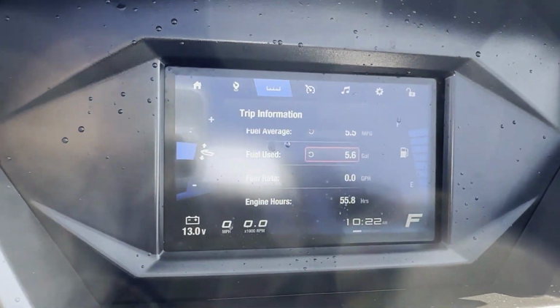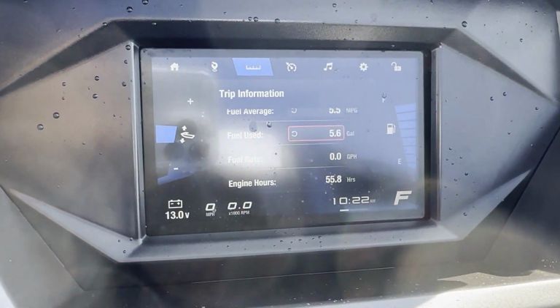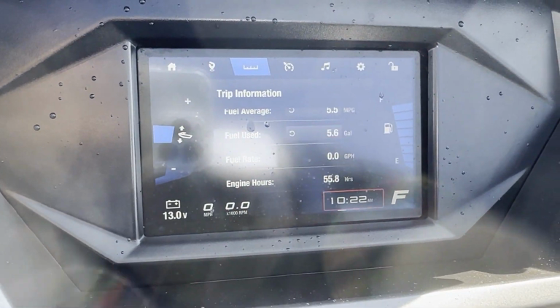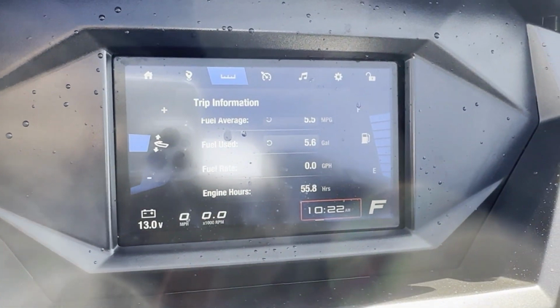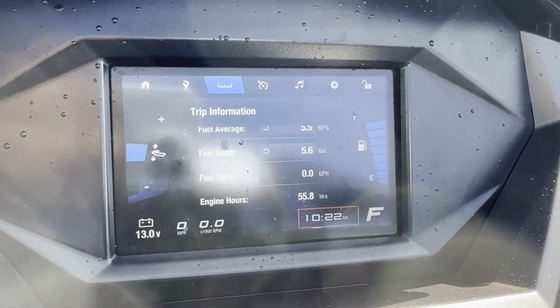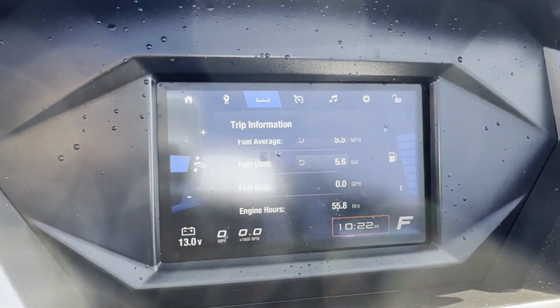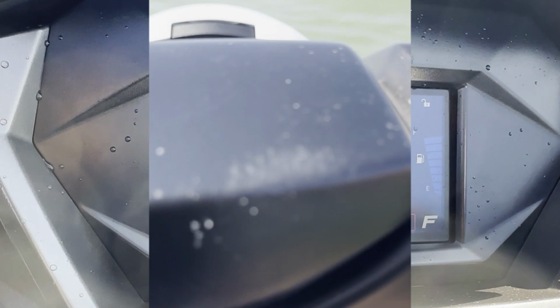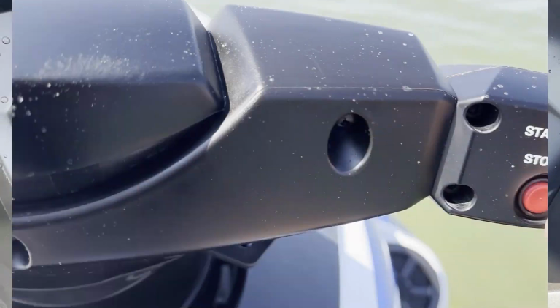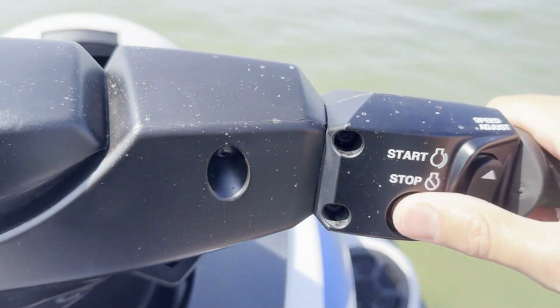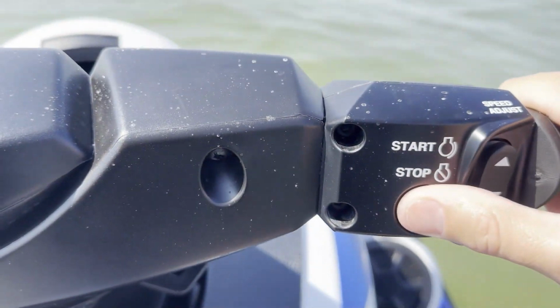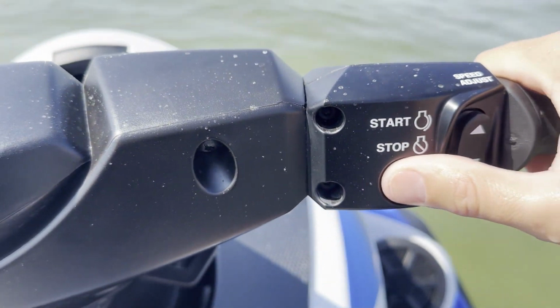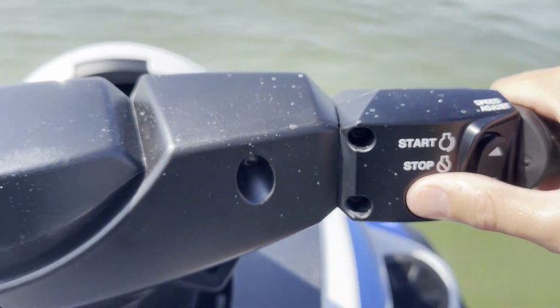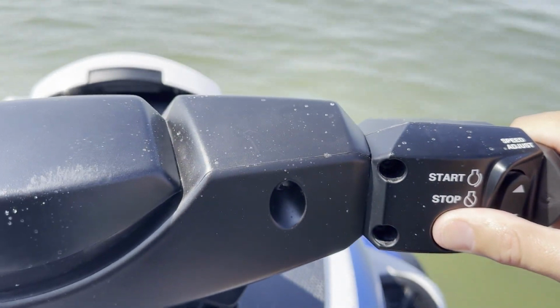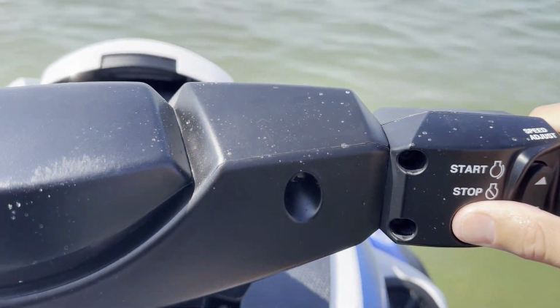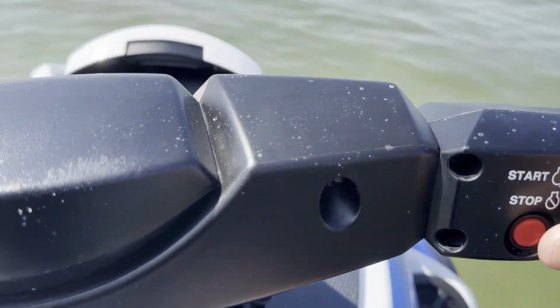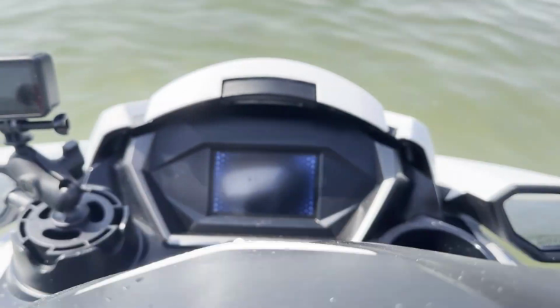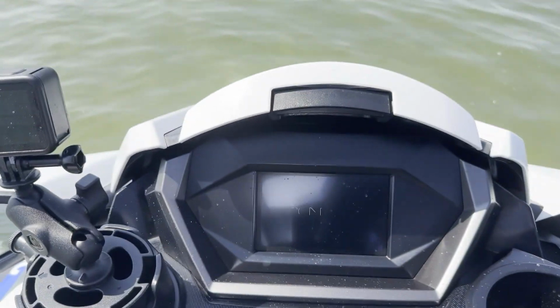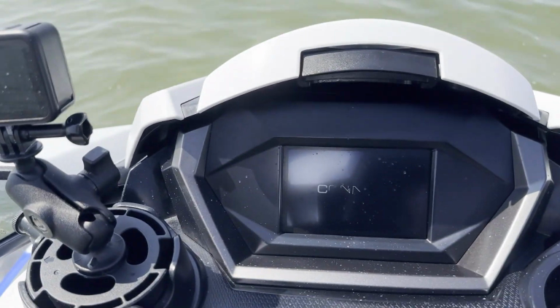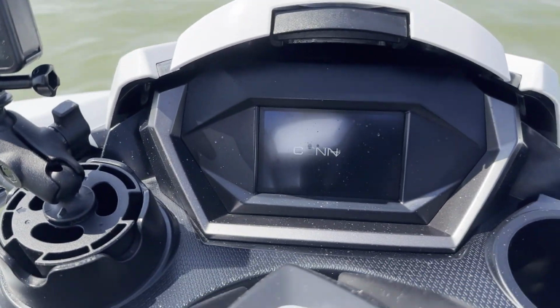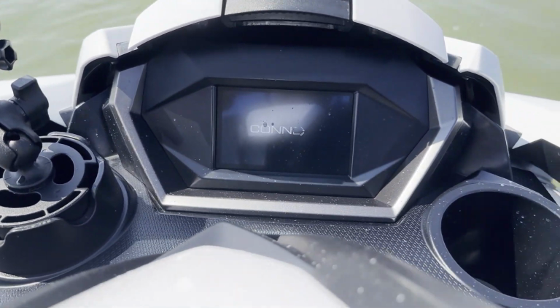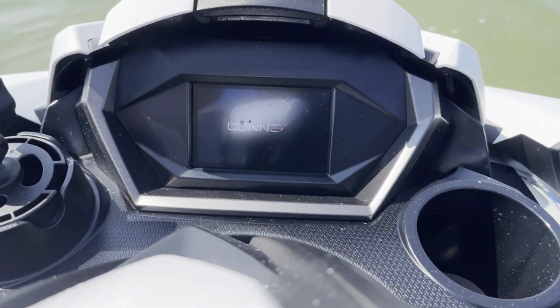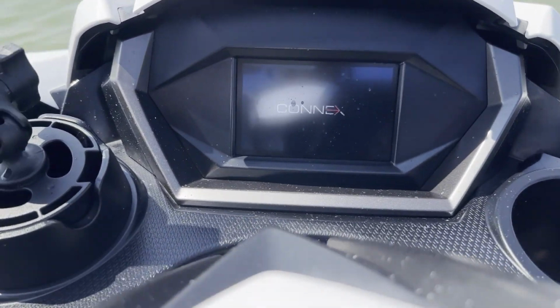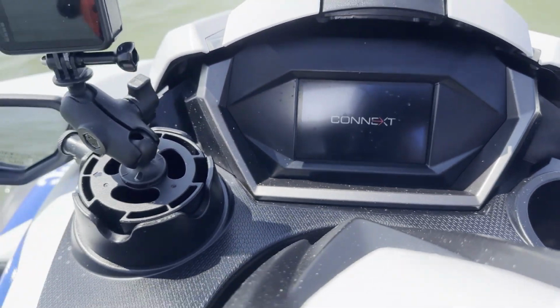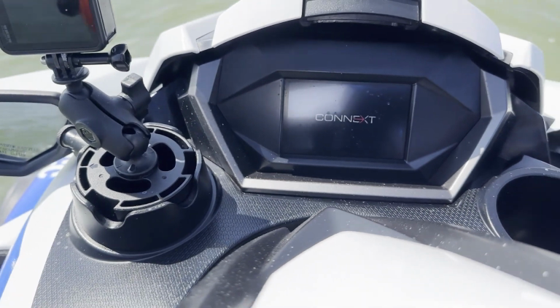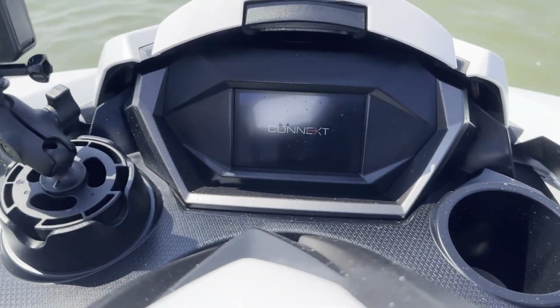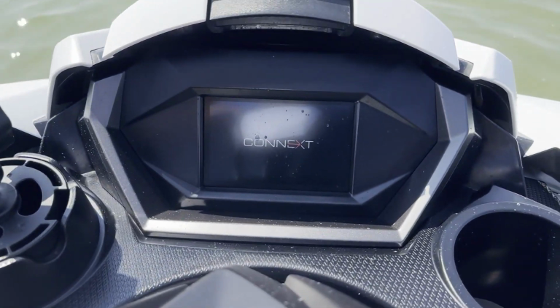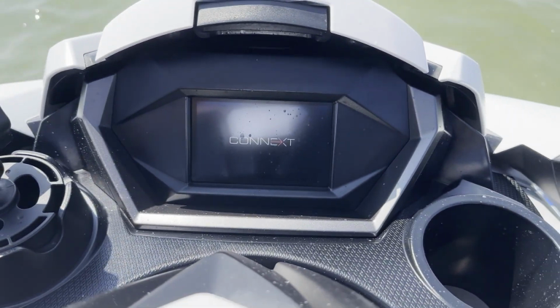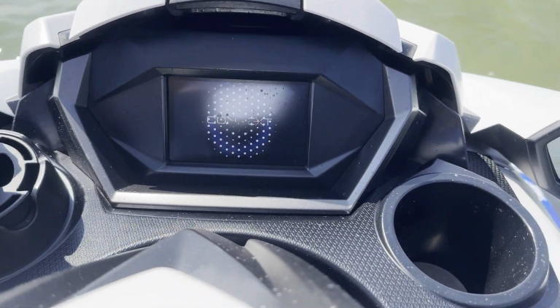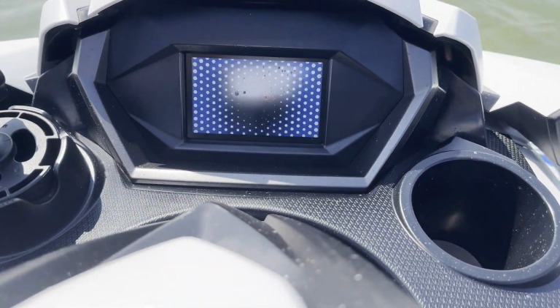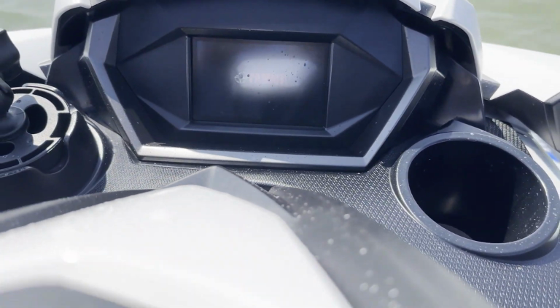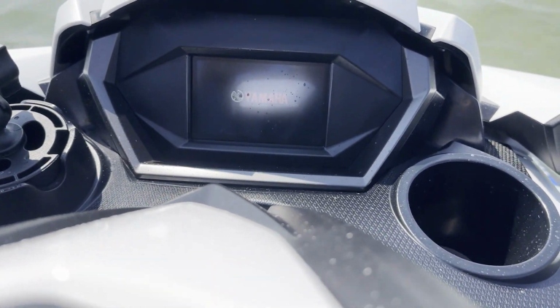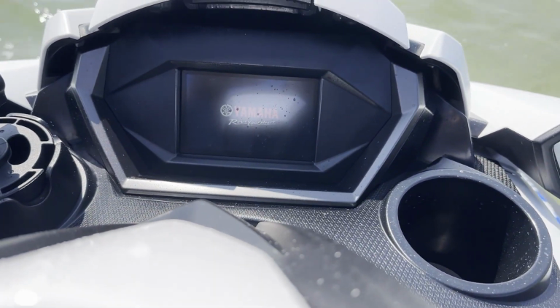Here we turn off the ski for the first time and as expected when it is restarted, our trip data on the Conext screen has reset on its own, which is another known issue with these Waverunners.